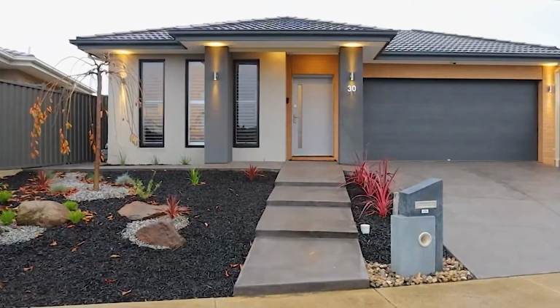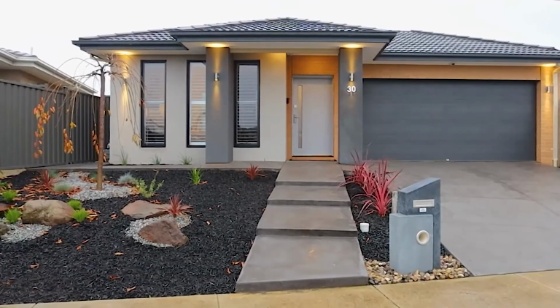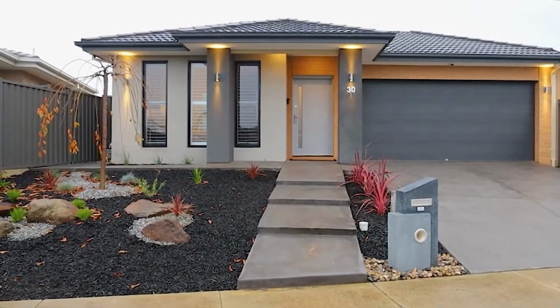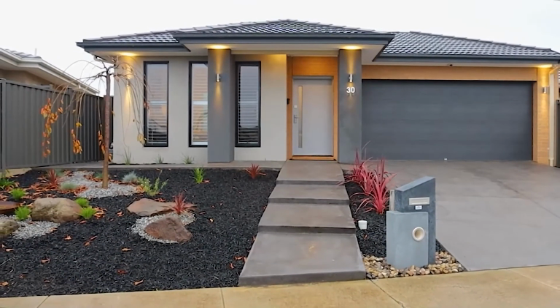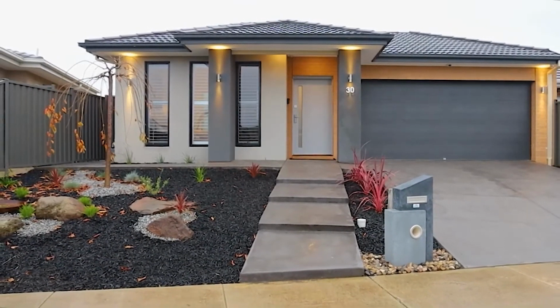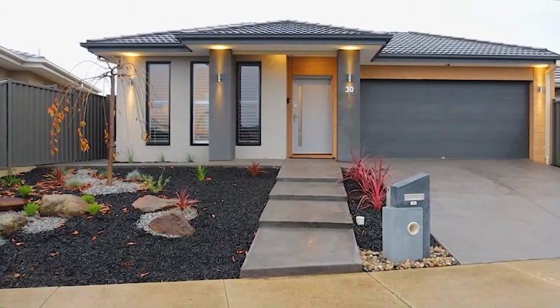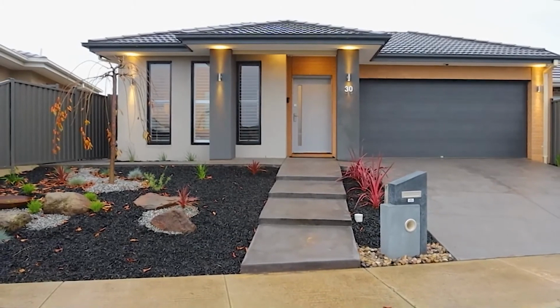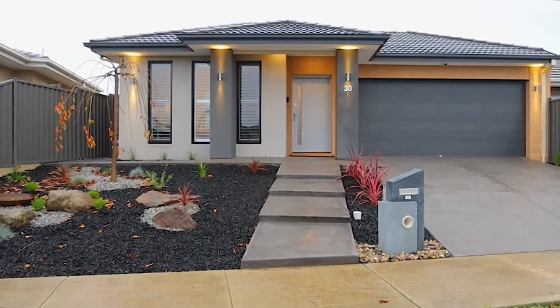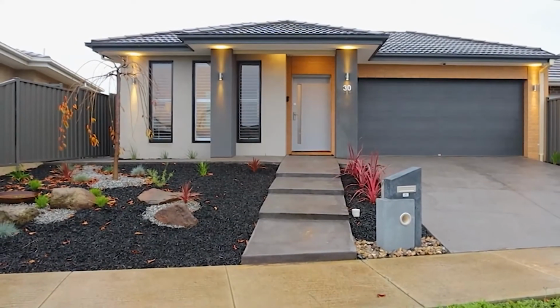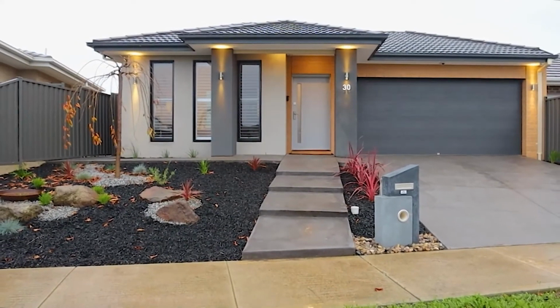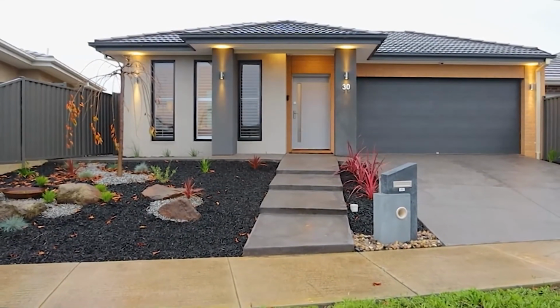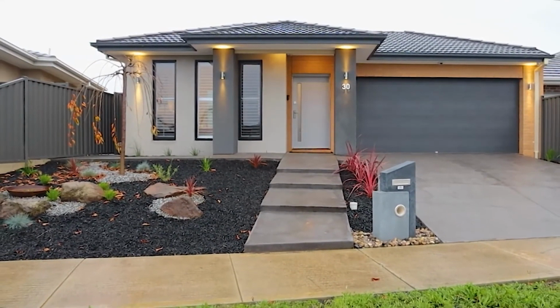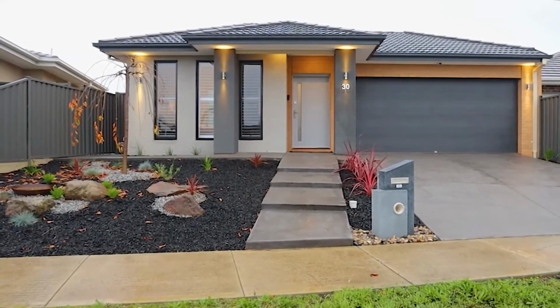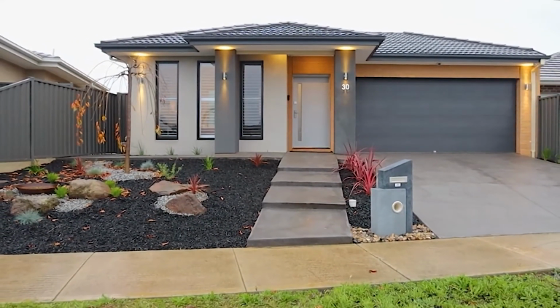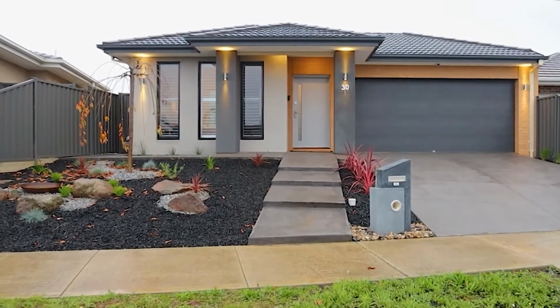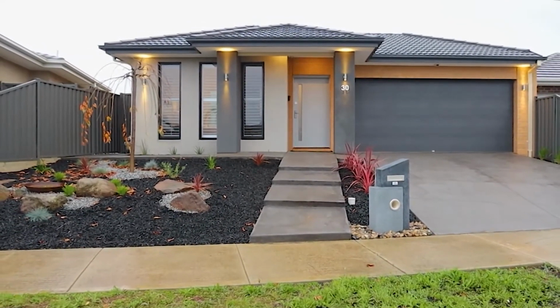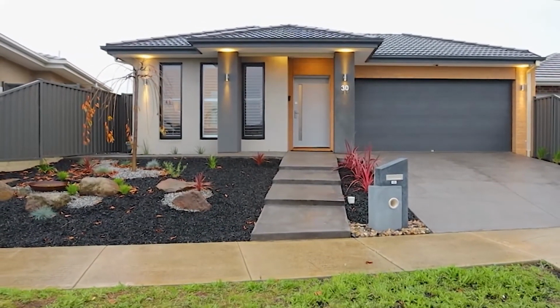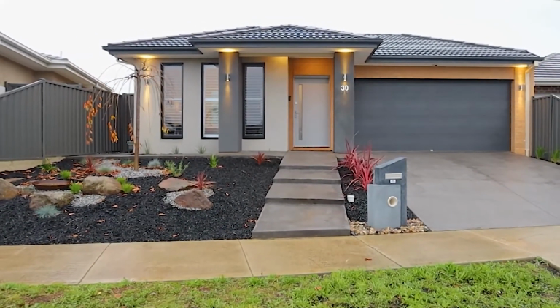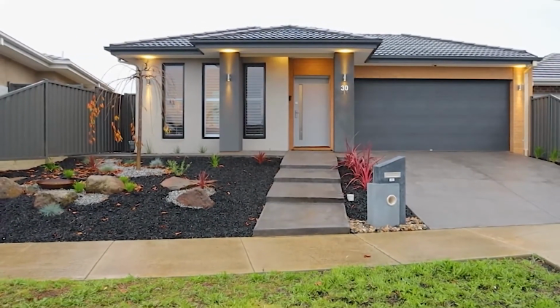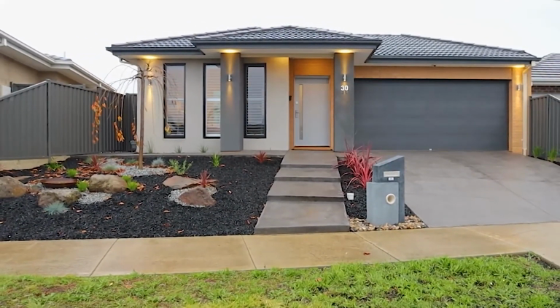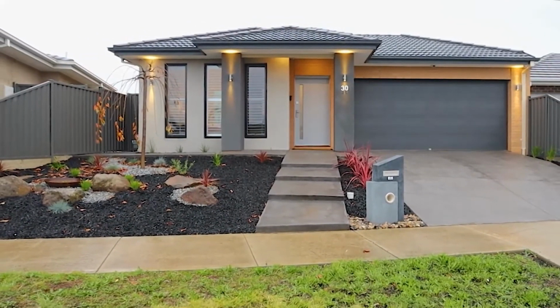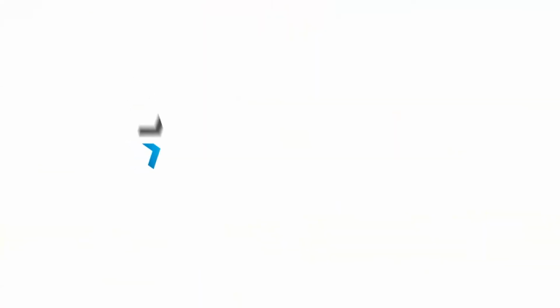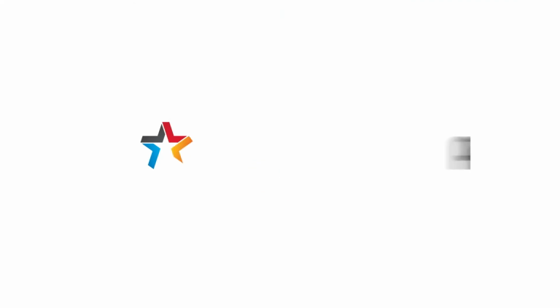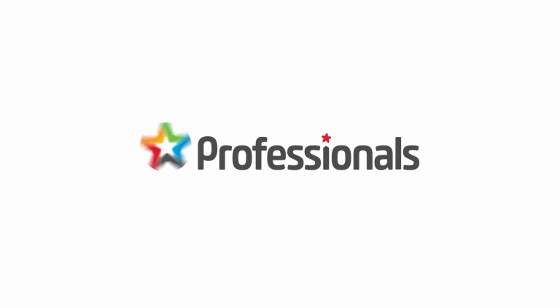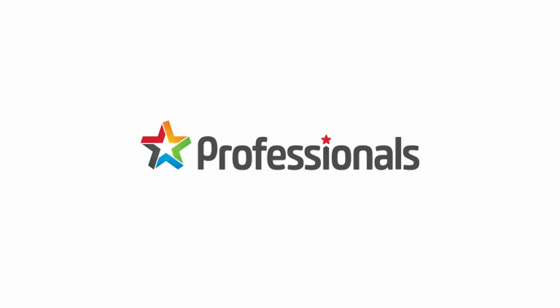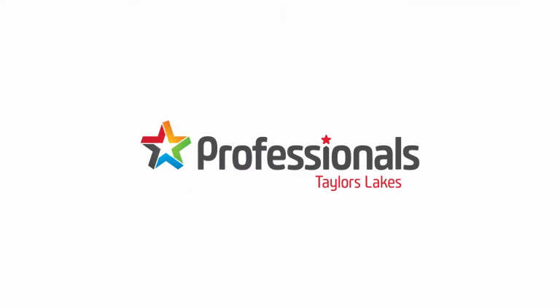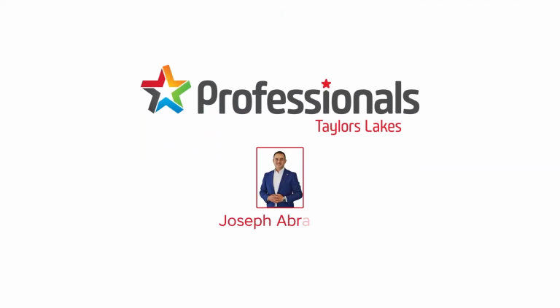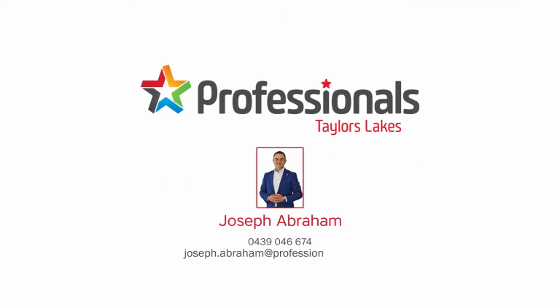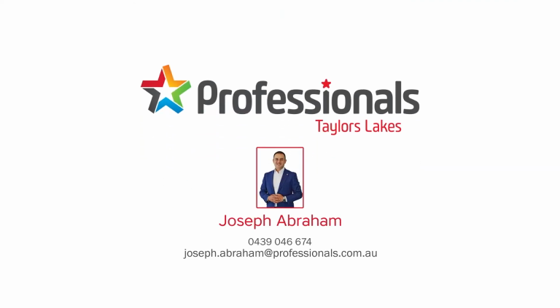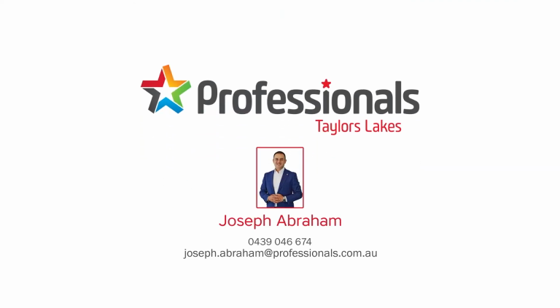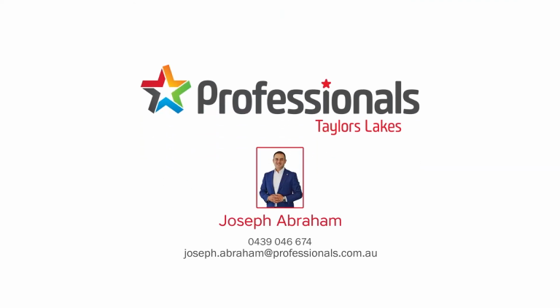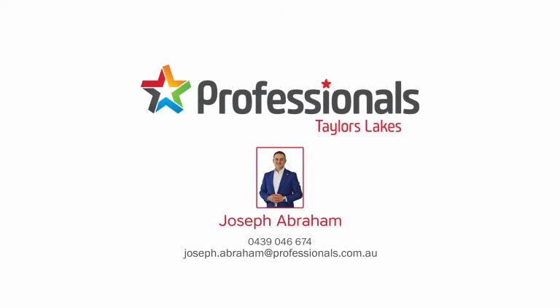If you'd like to know more about this property, please get in contact with the team at Professionals Taylor Sikes today. Have a great day.